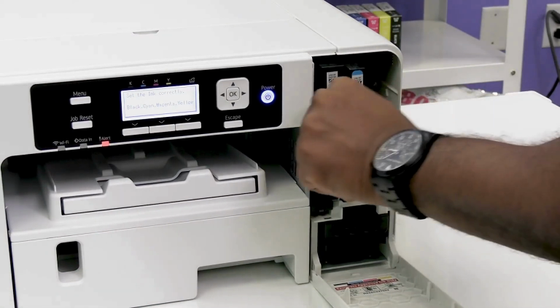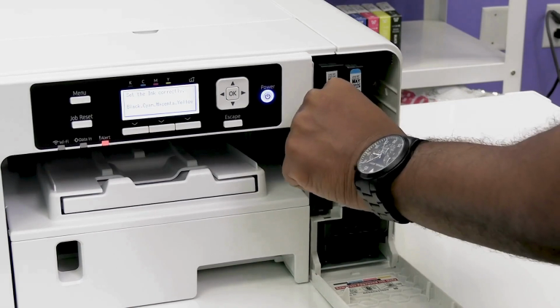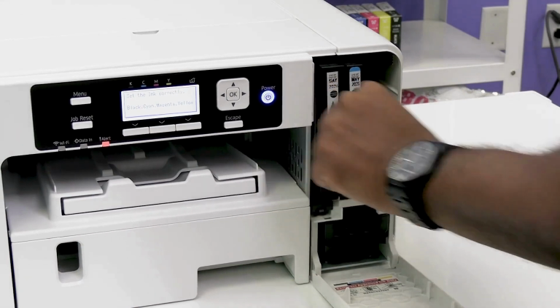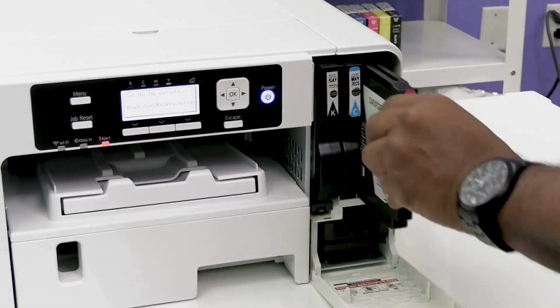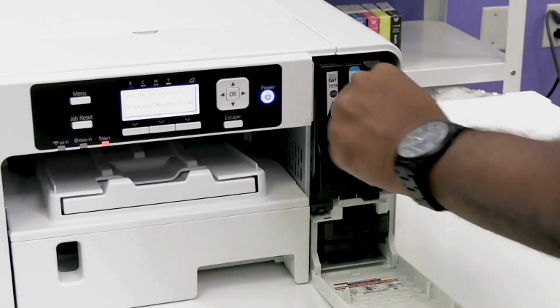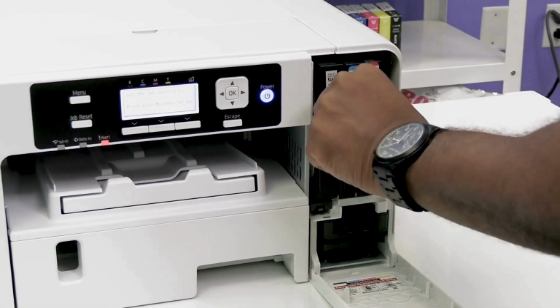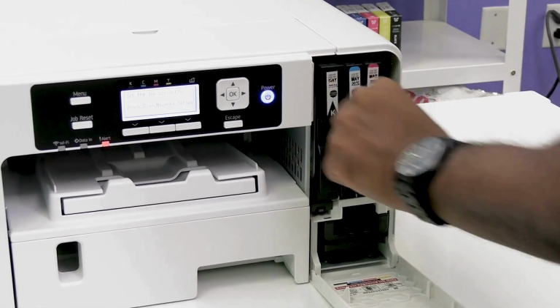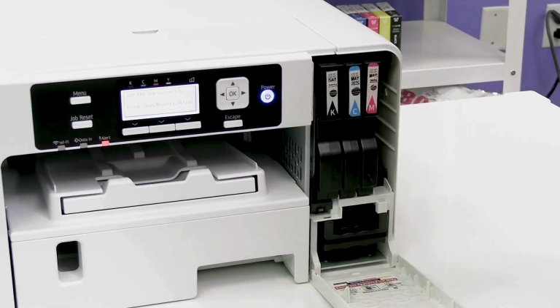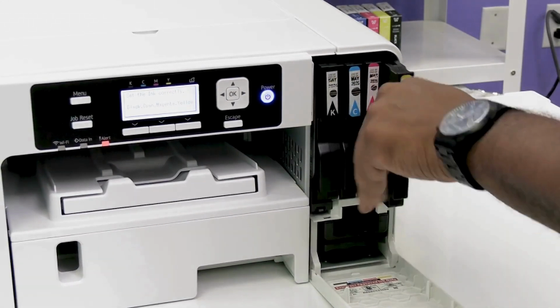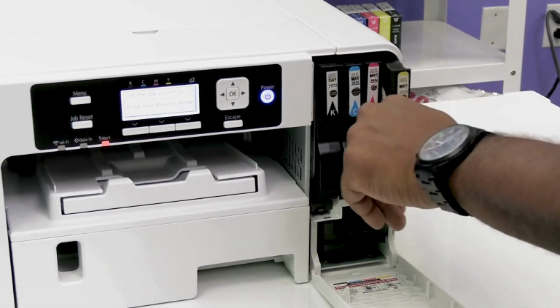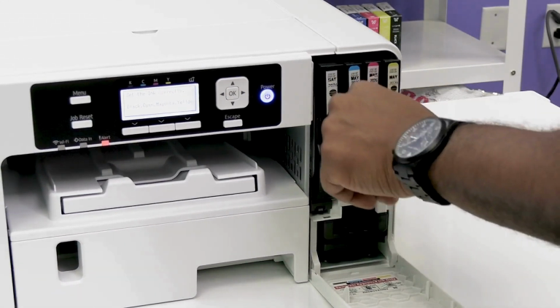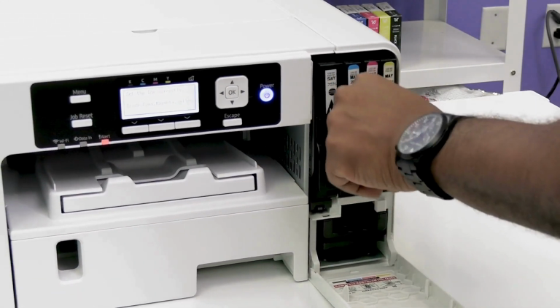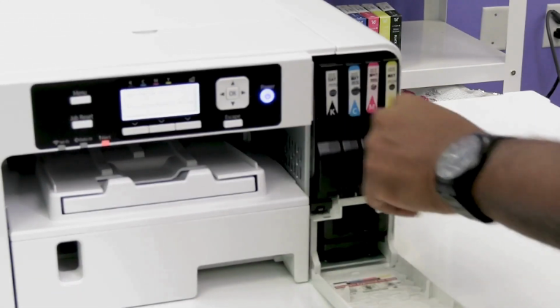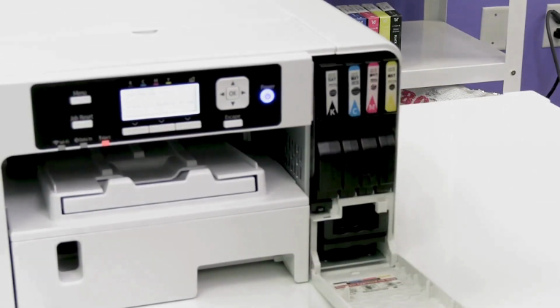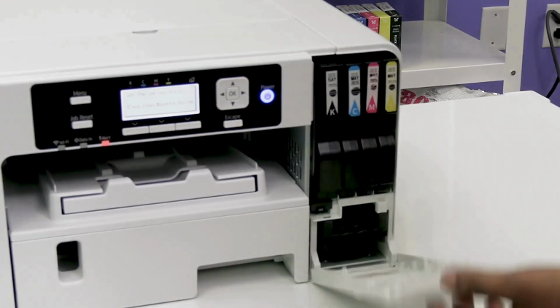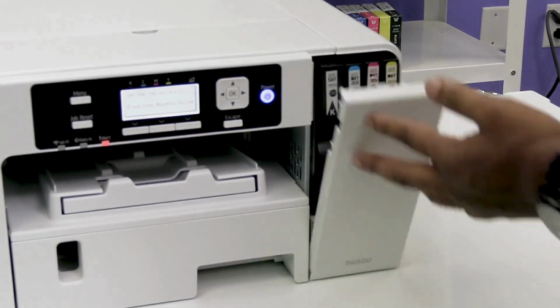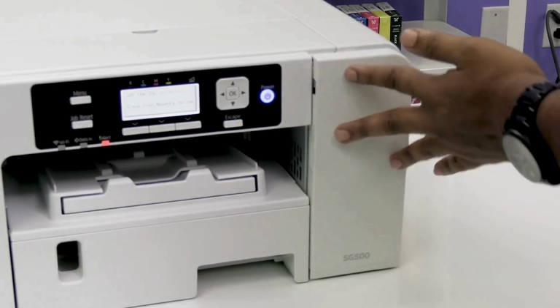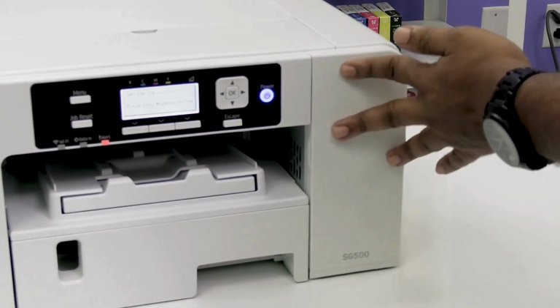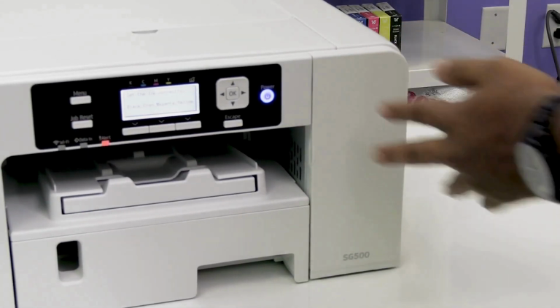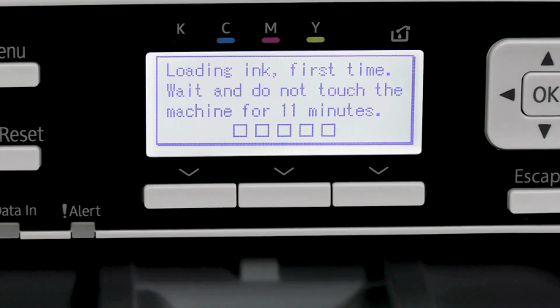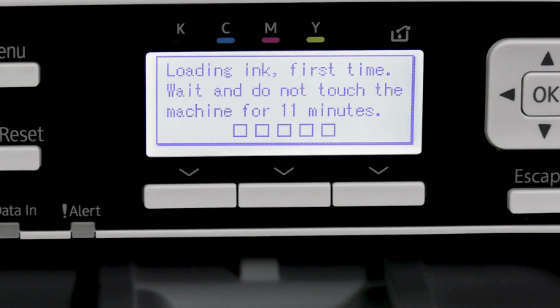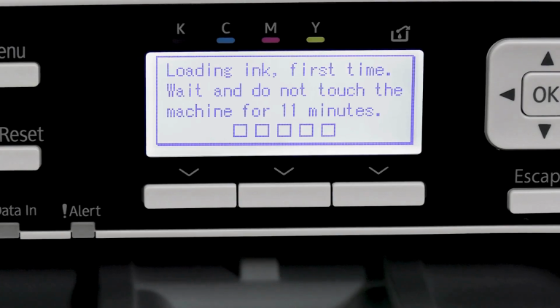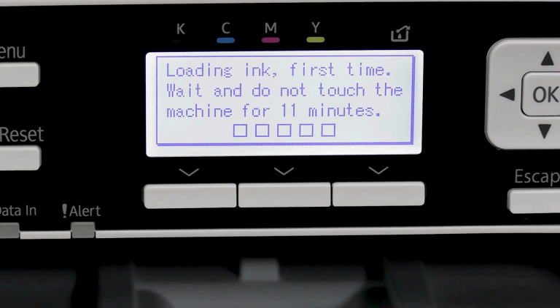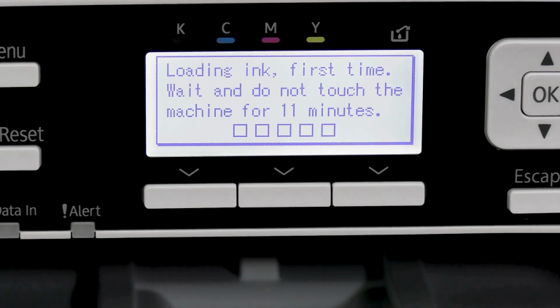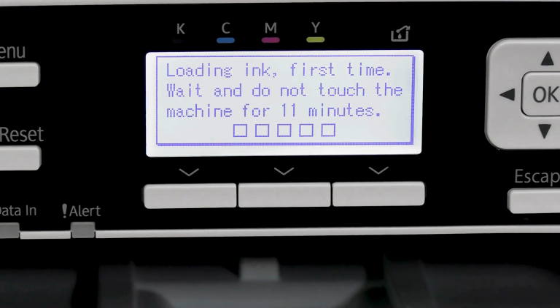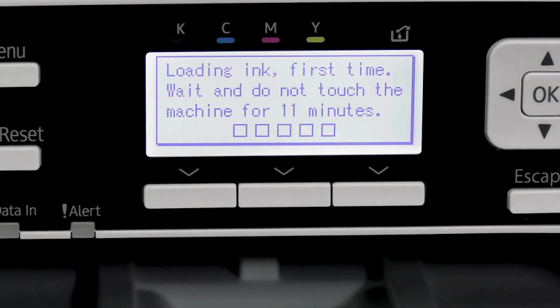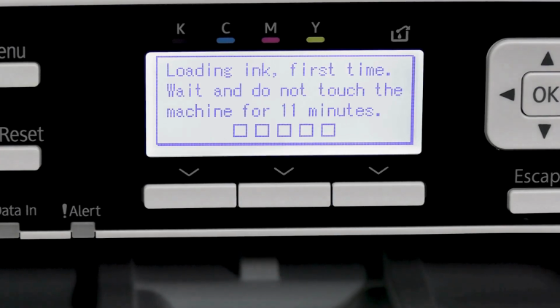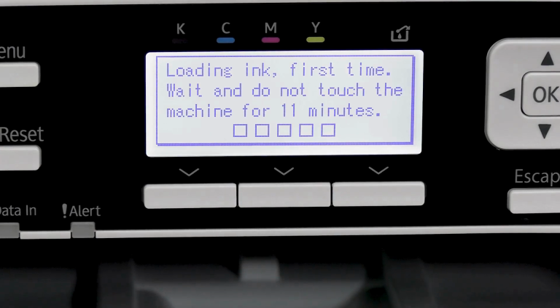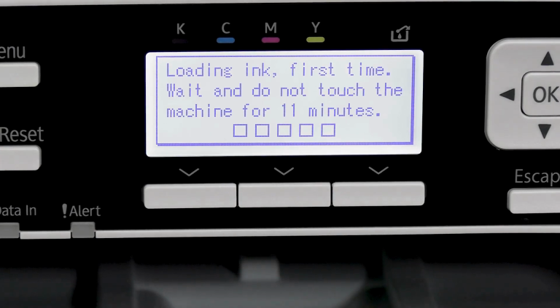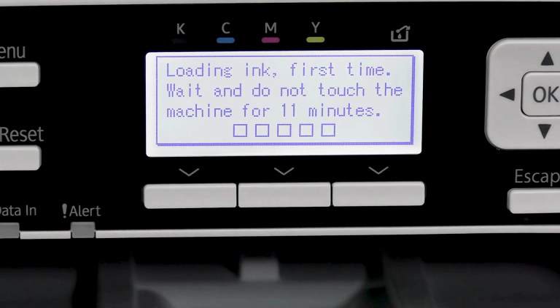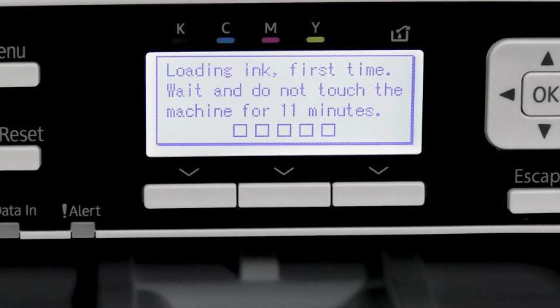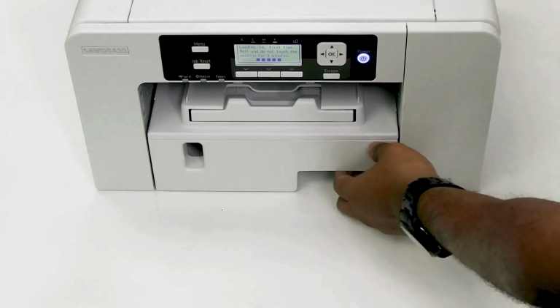Set the cartridges into their corresponding slots. Your printer will then run through an initial charge, which will take a few minutes.